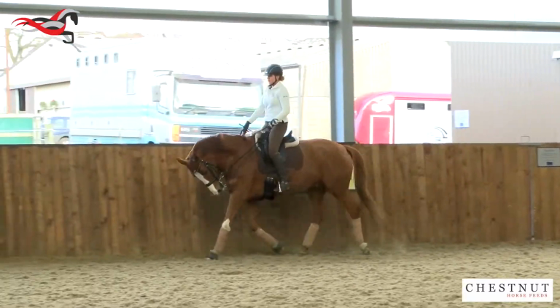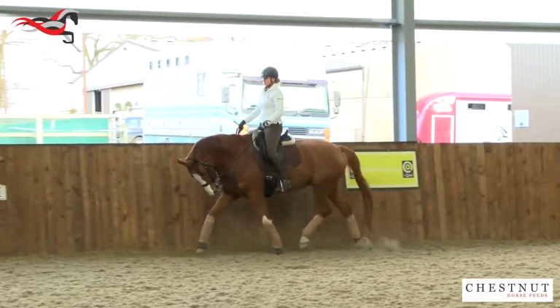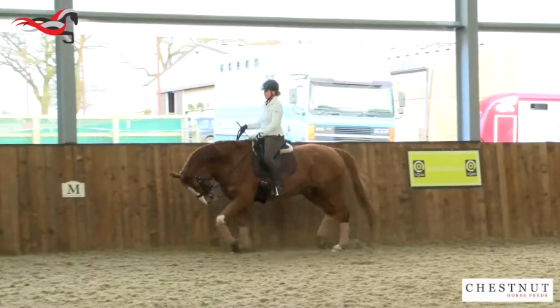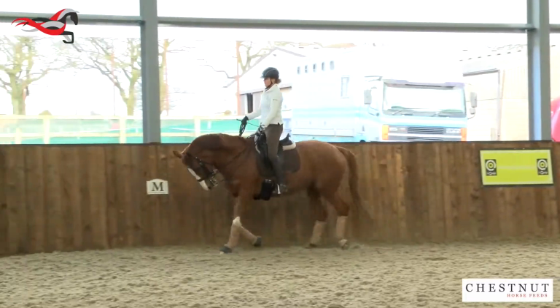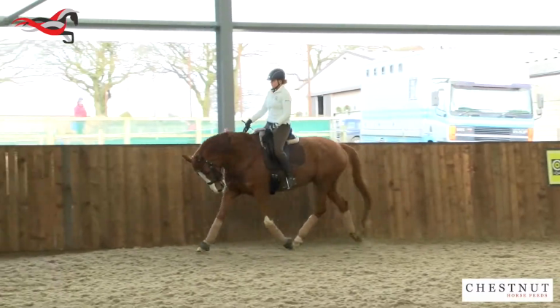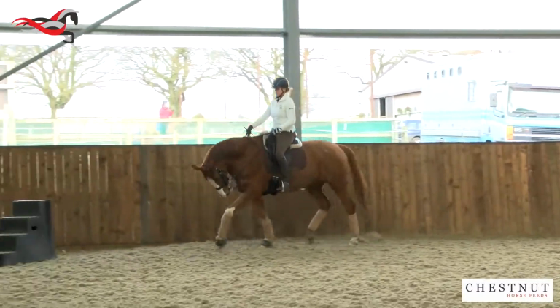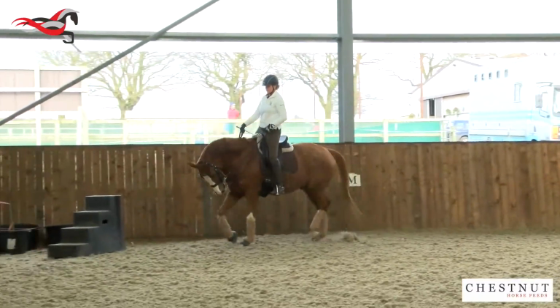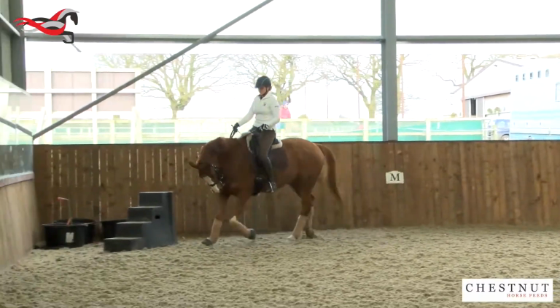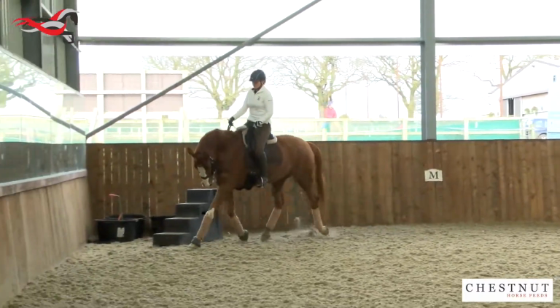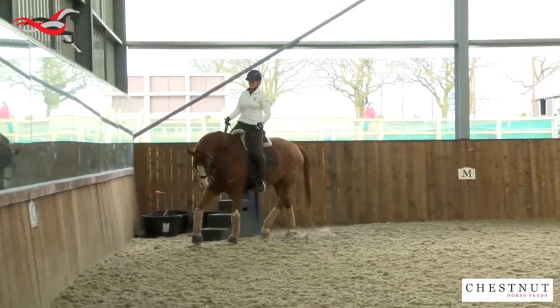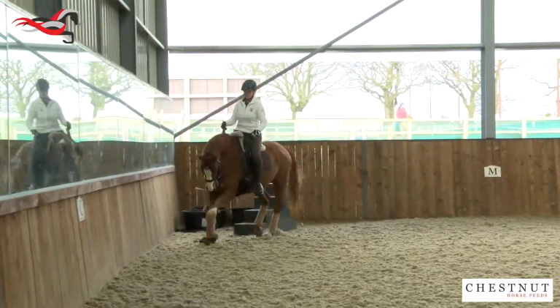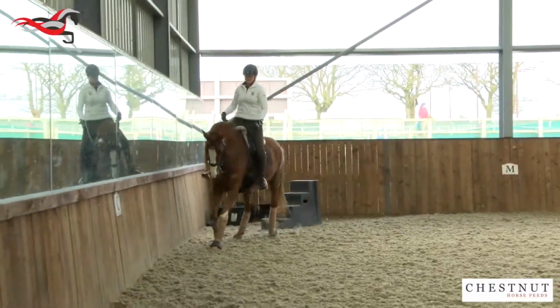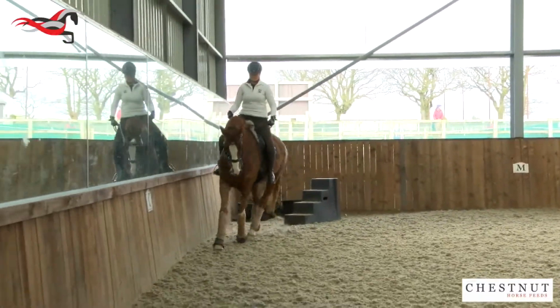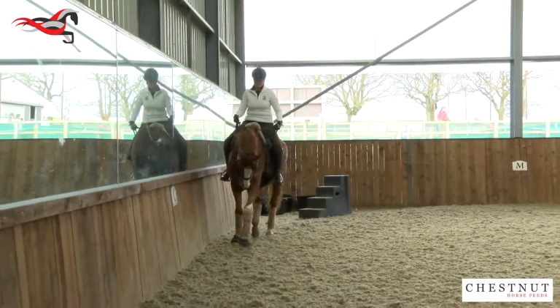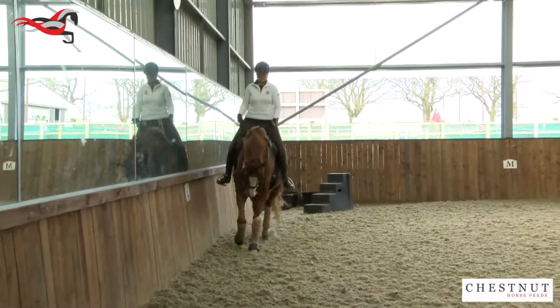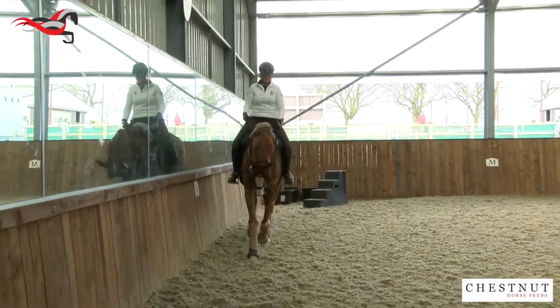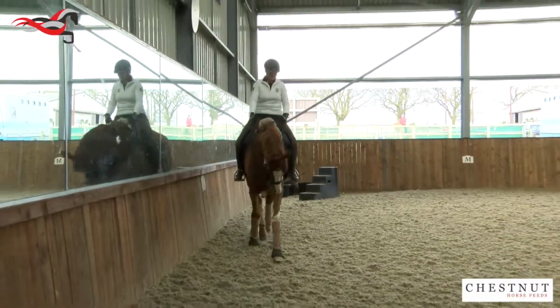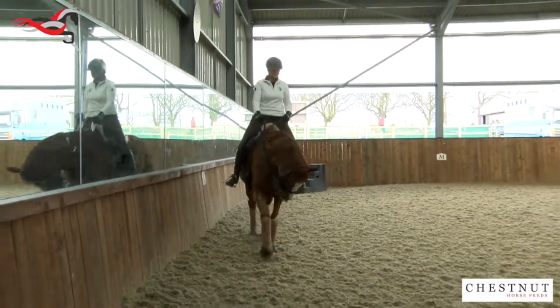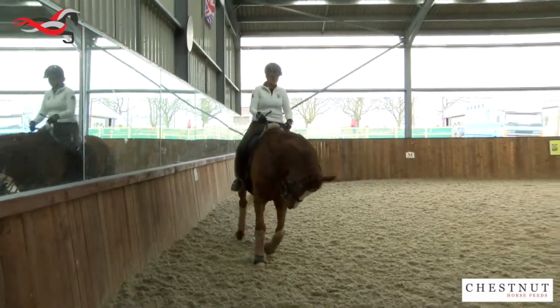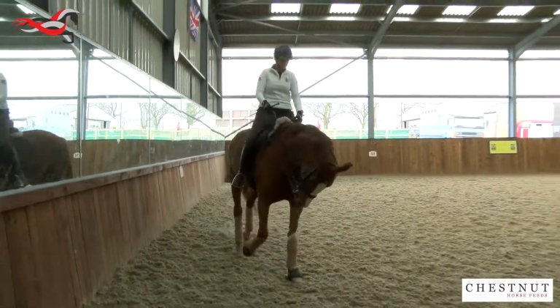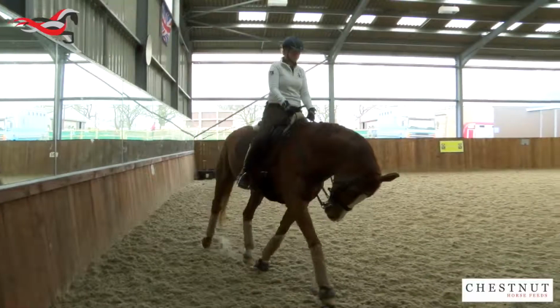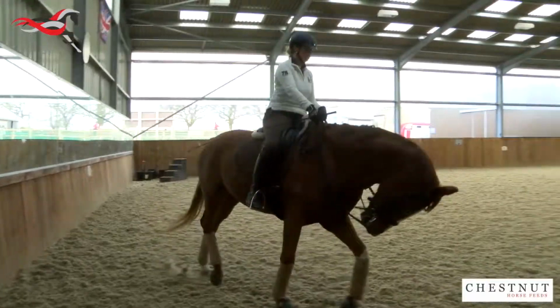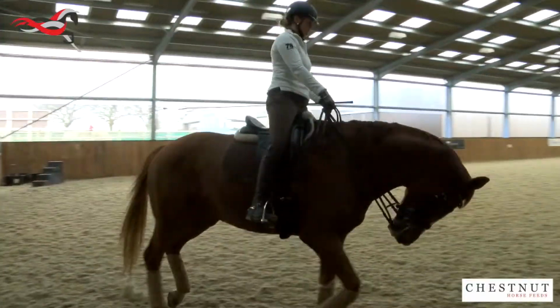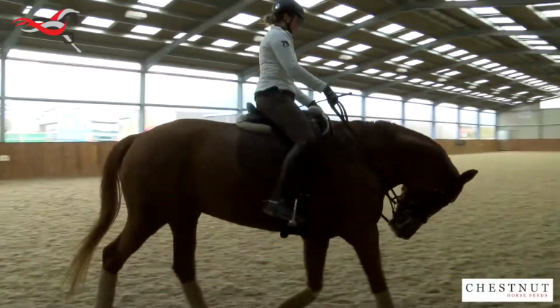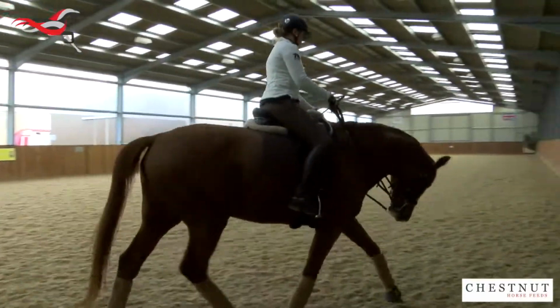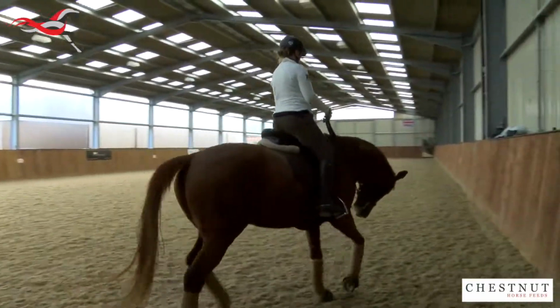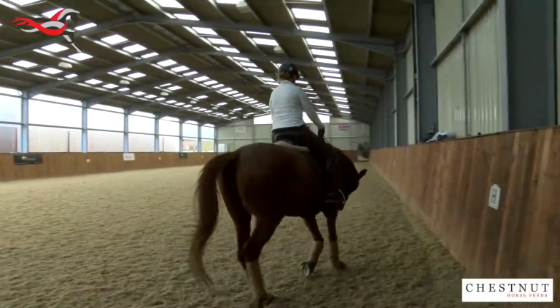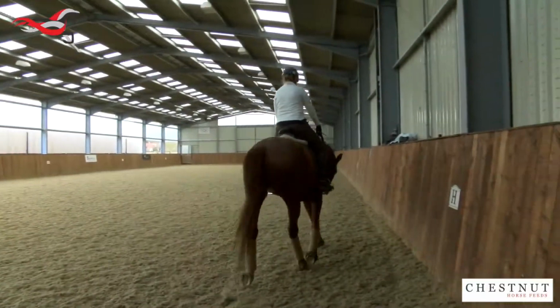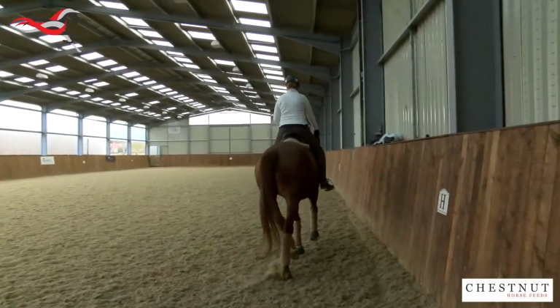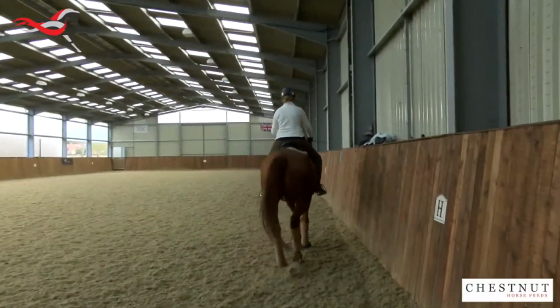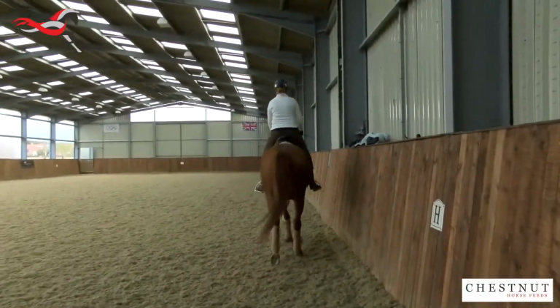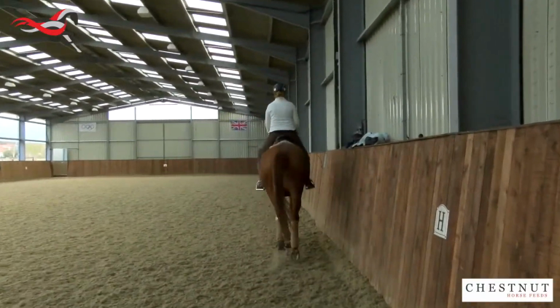In the stretching to start with, we're not asking too much of the horse. We're just looking for him to seek the bridle, stretch over his back, take the rein forwards, and hold a rhythm.